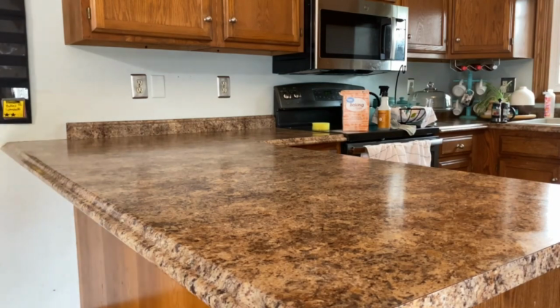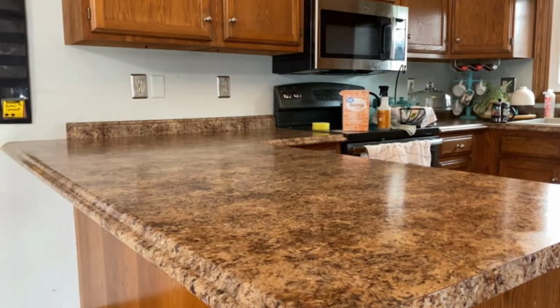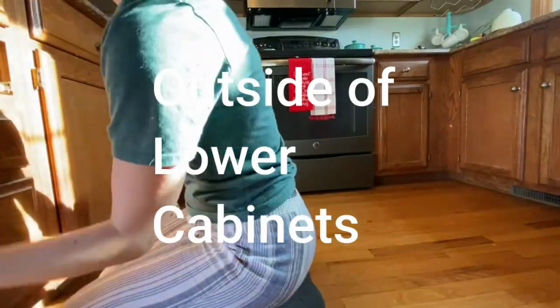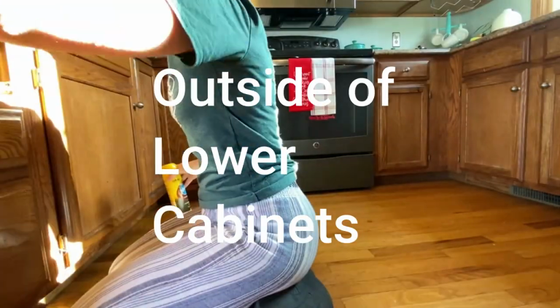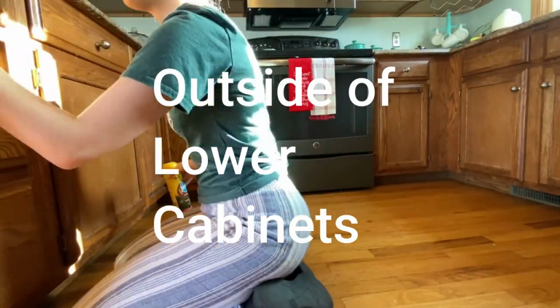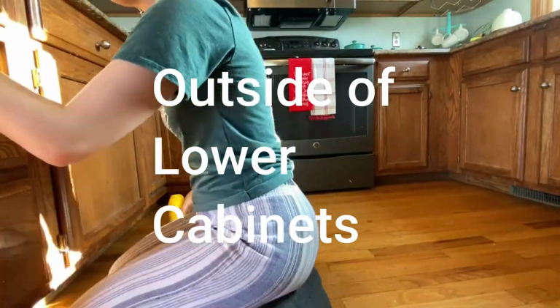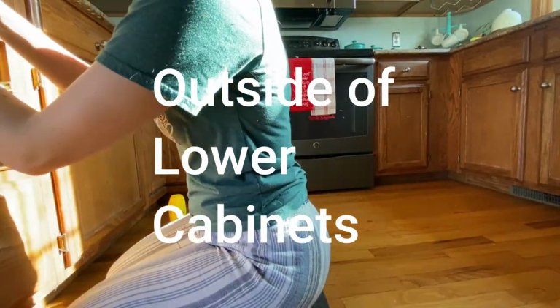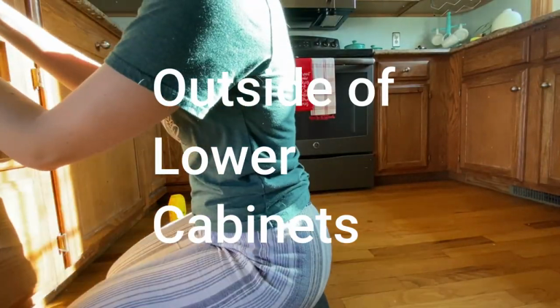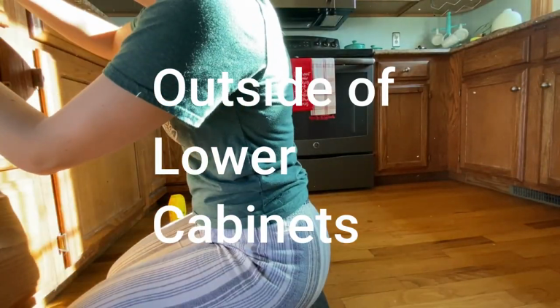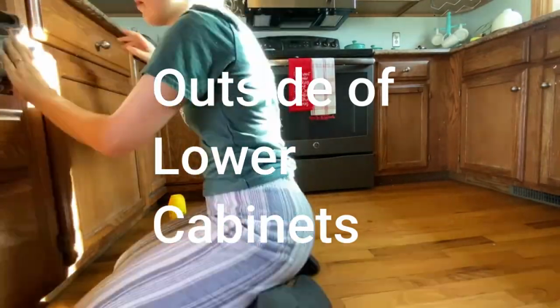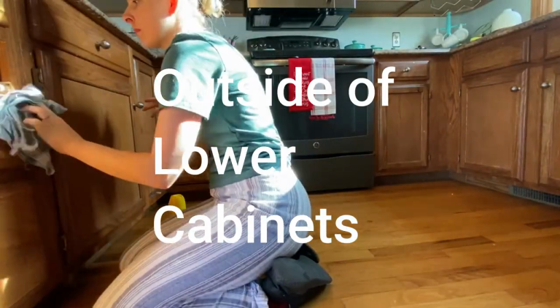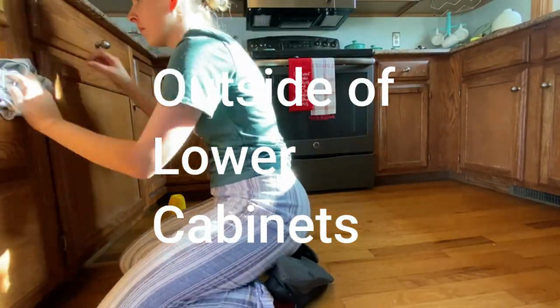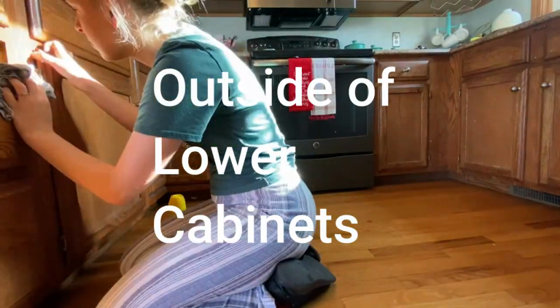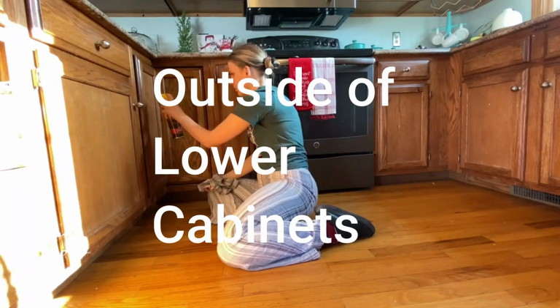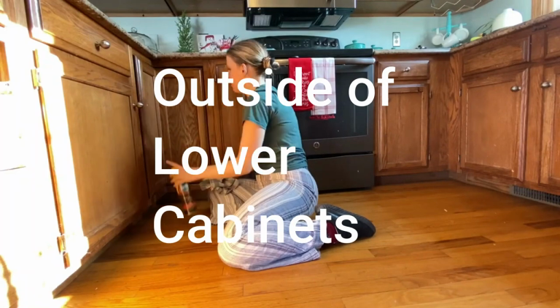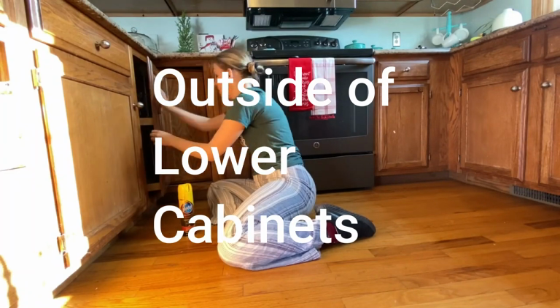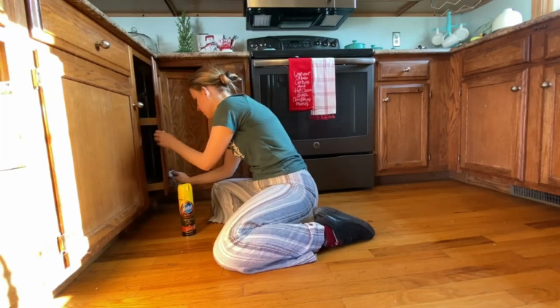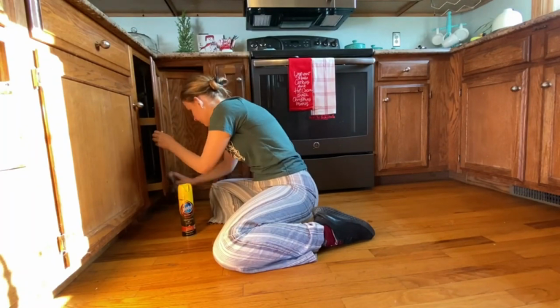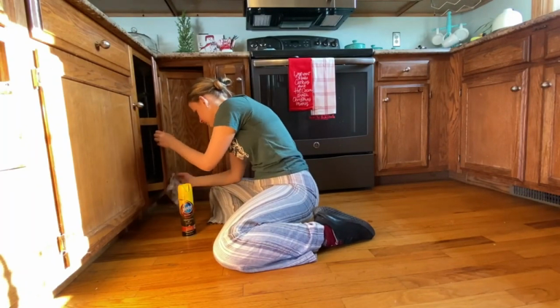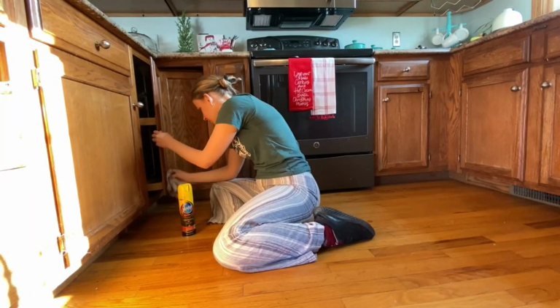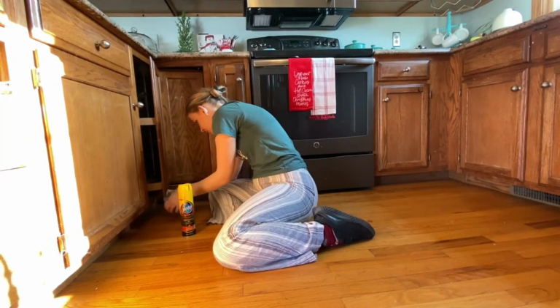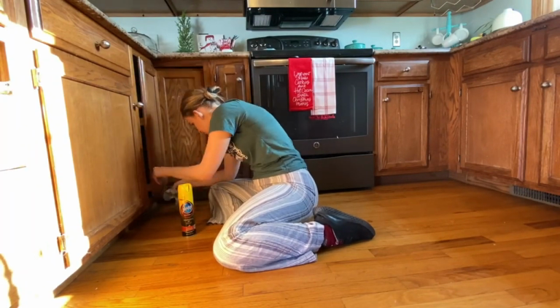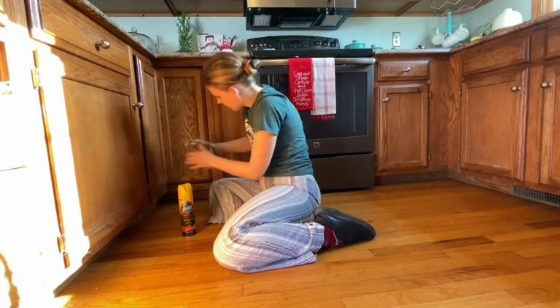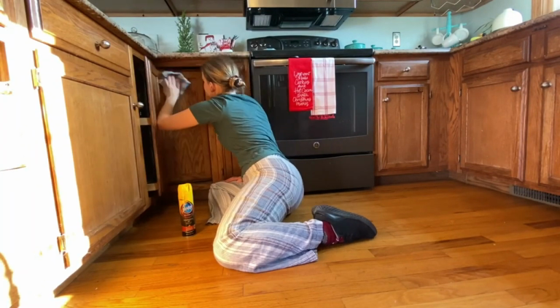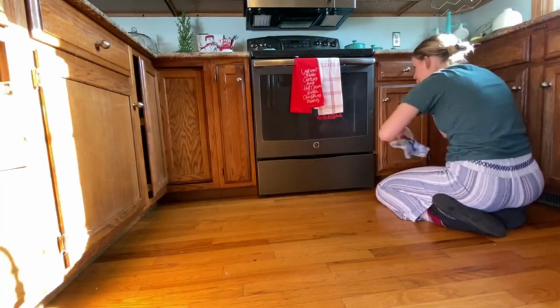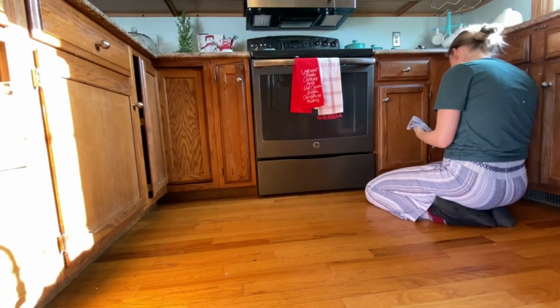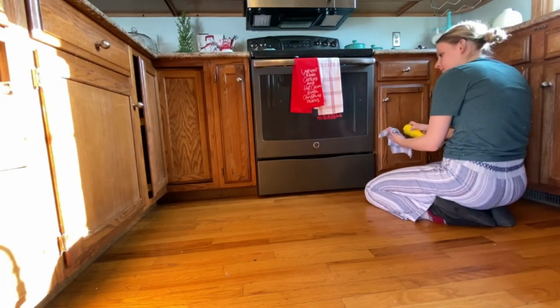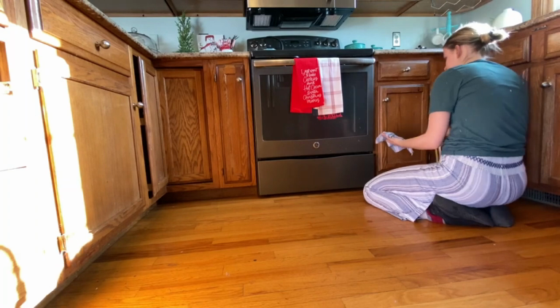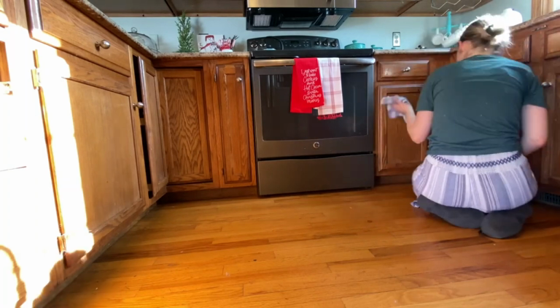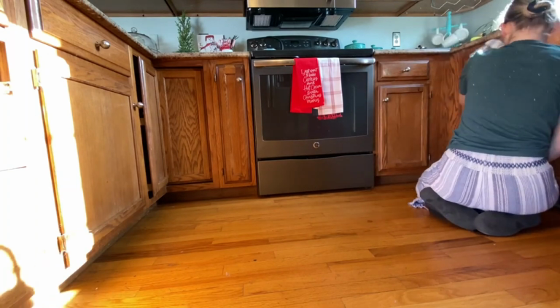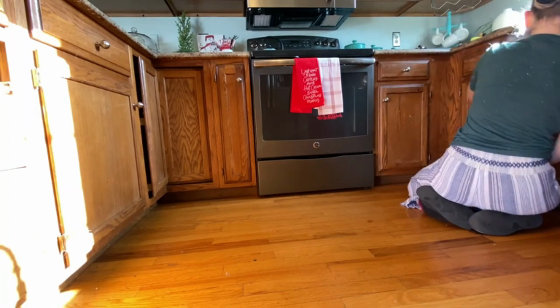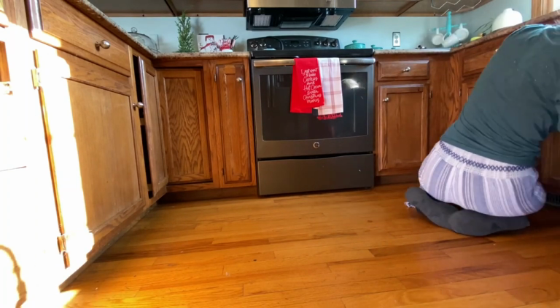We use Pledge on the lower parts of the cabinets as well. Make sure to spray directly on the cloth and not the cabinets, as it can damage the color of your cabinets depending on the material.